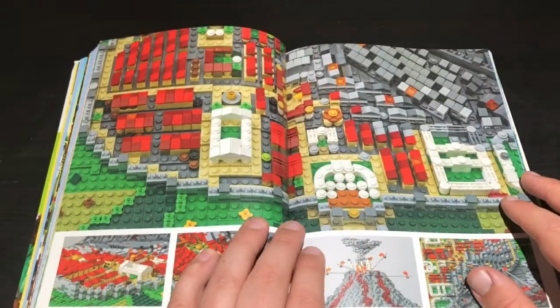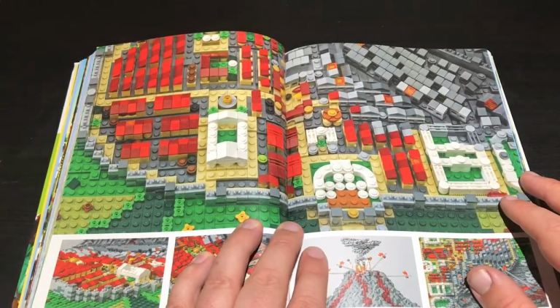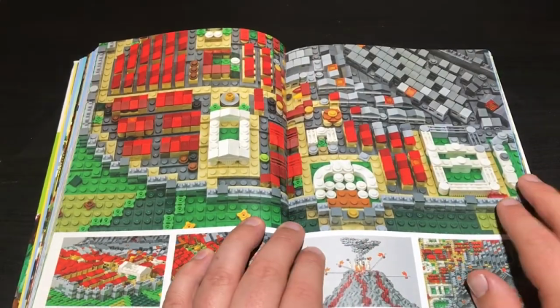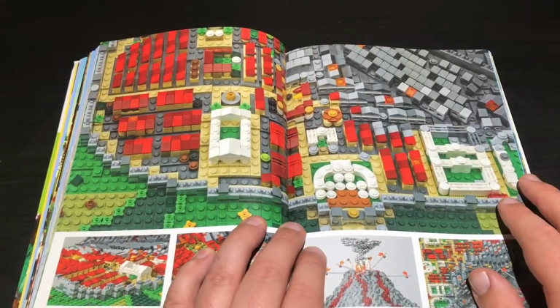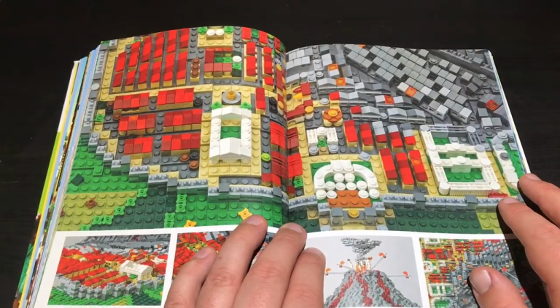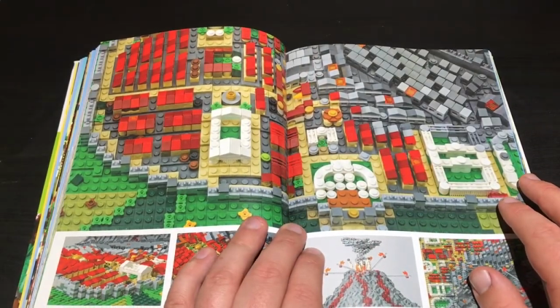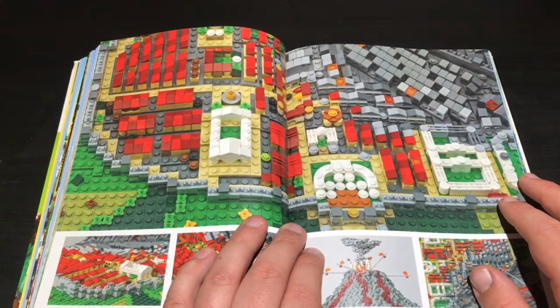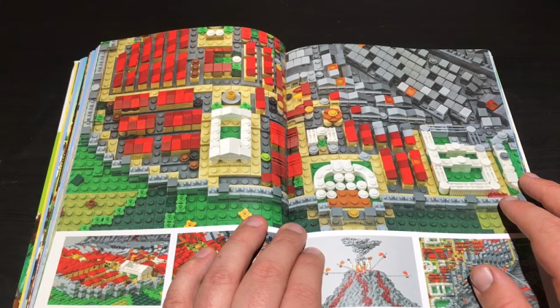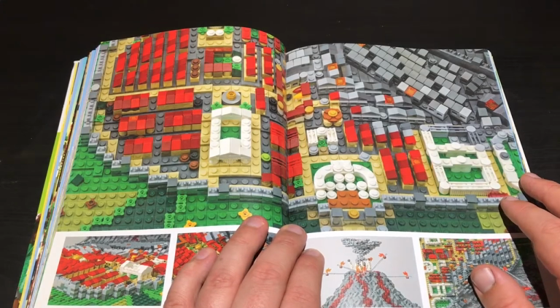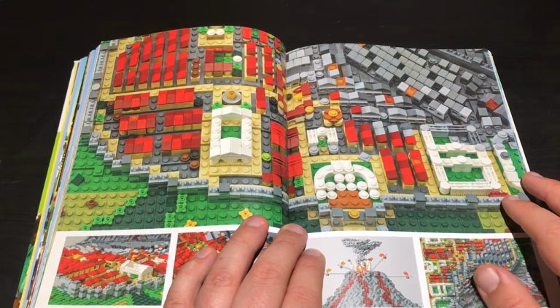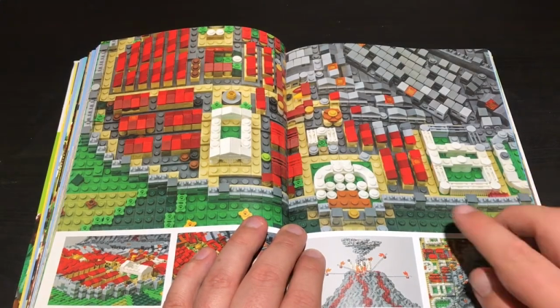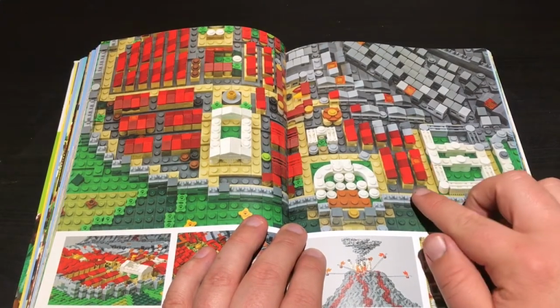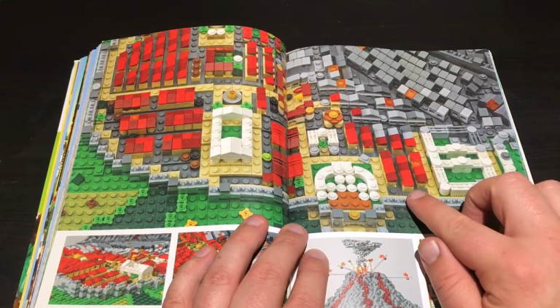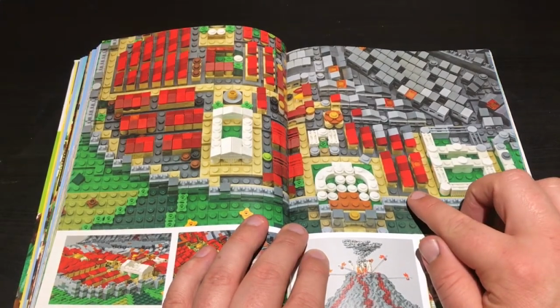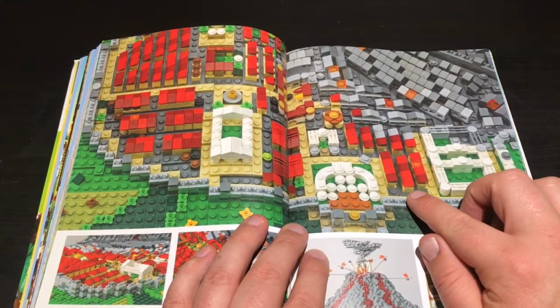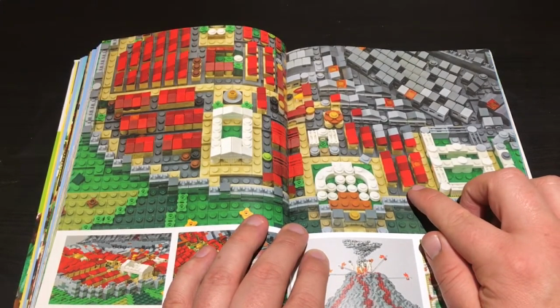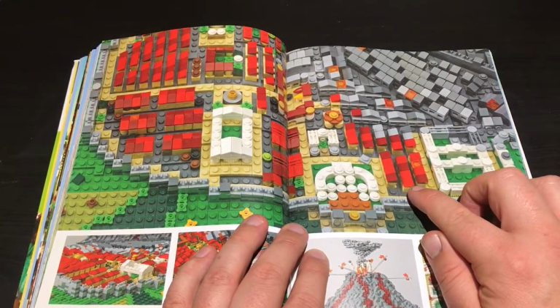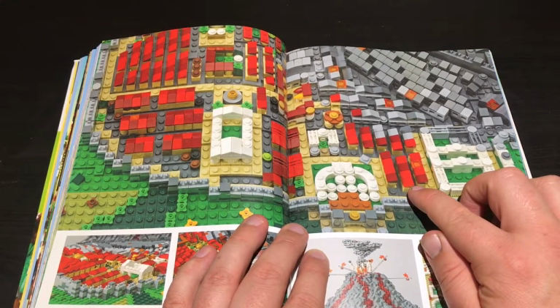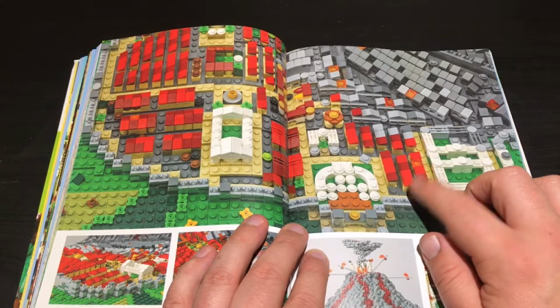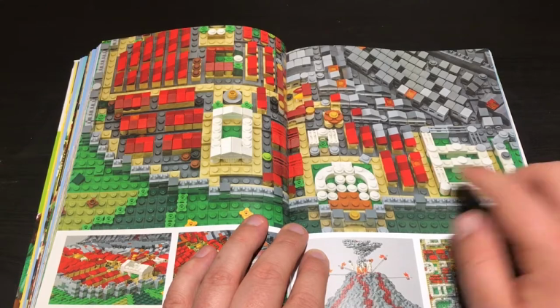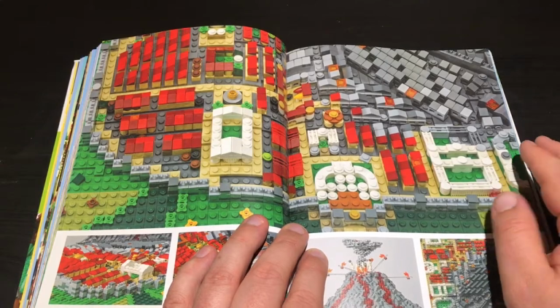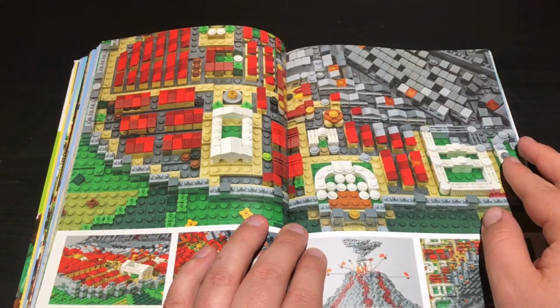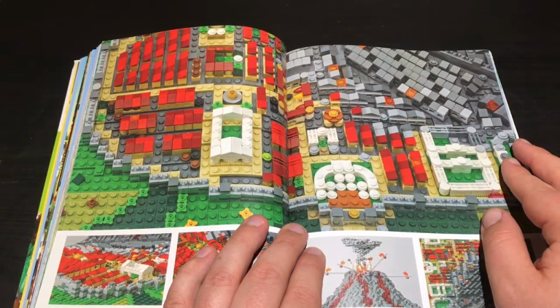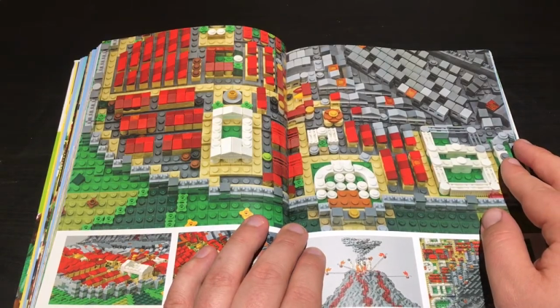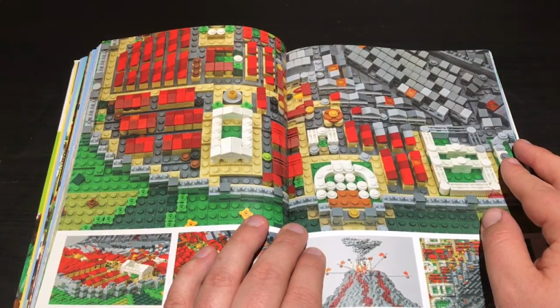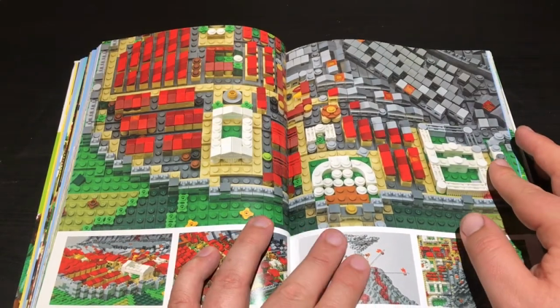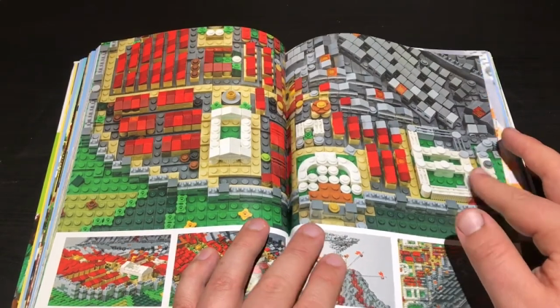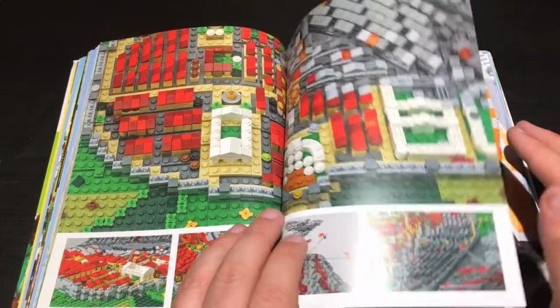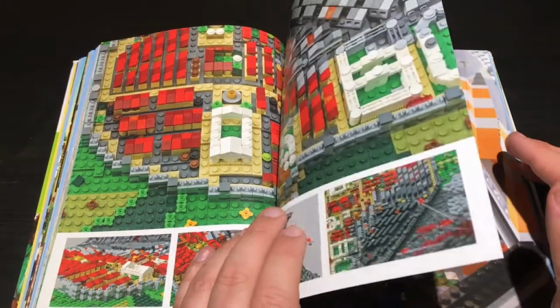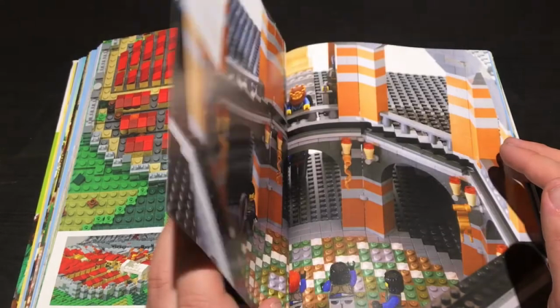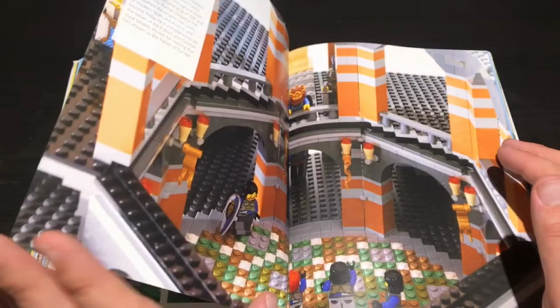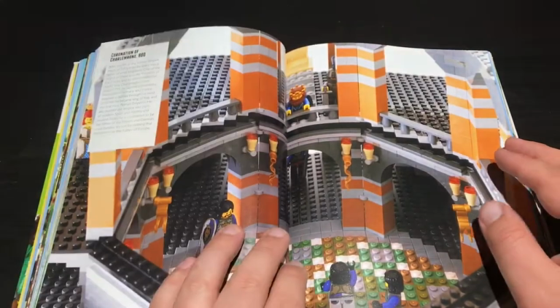As you can see, just using the smallest amount of pieces to depict things. This is just like a little one-by-one and a cheese slope just to depict a little house, and it works so well. I absolutely love it - I wish Lego did more of that sort of stuff.